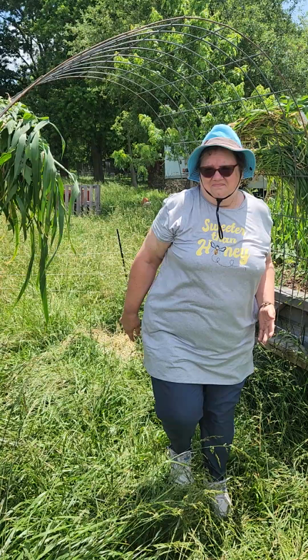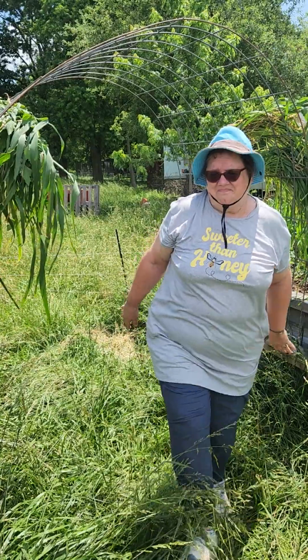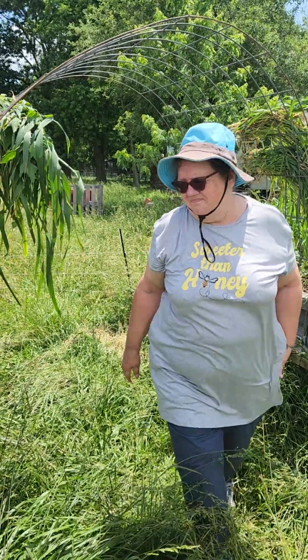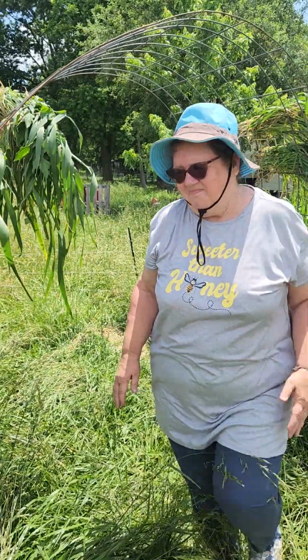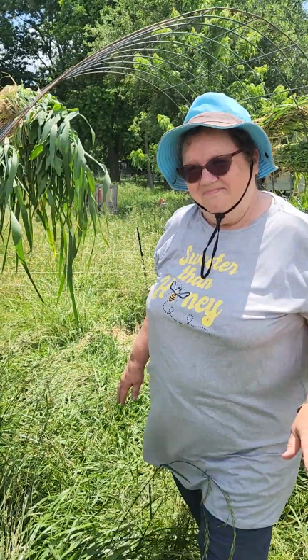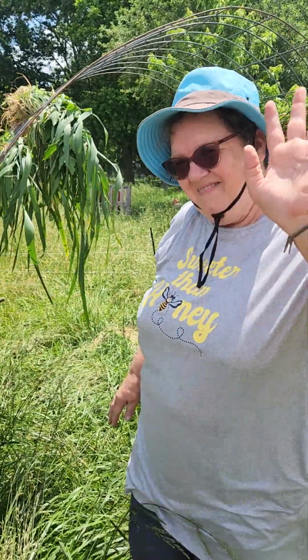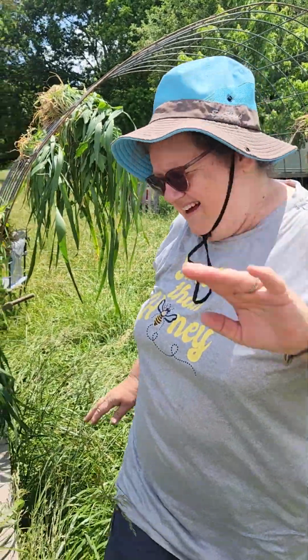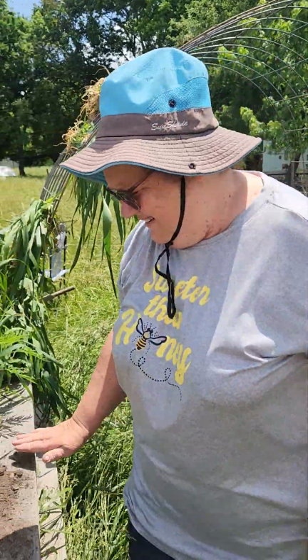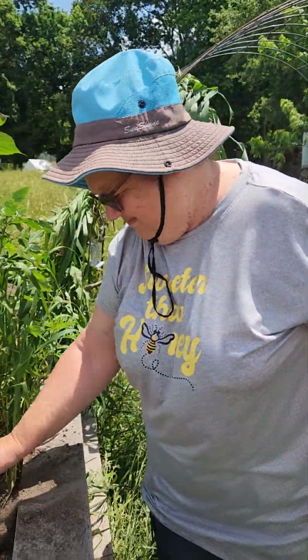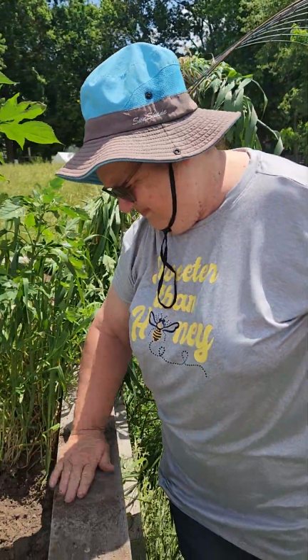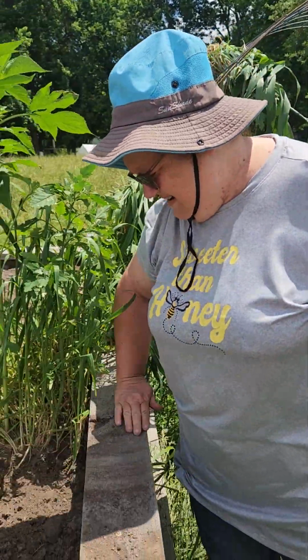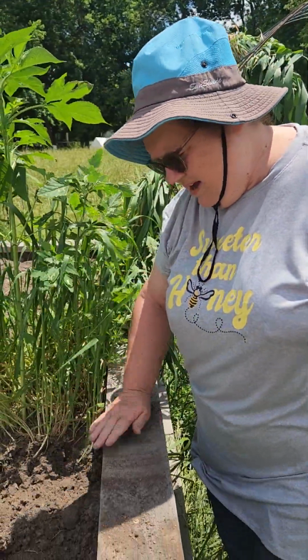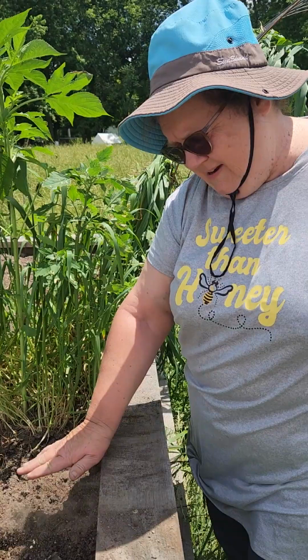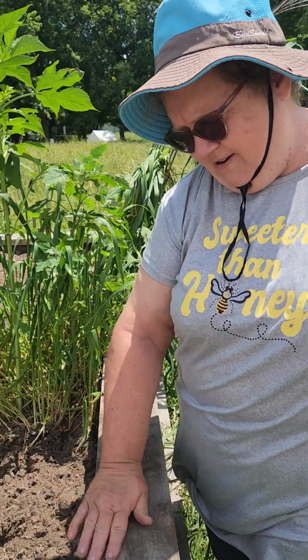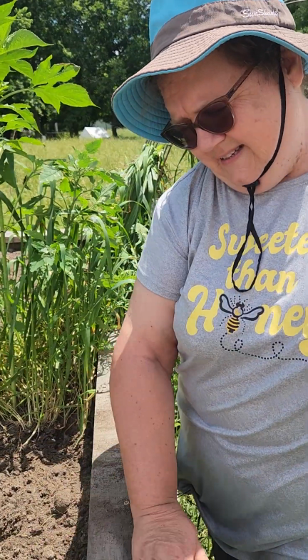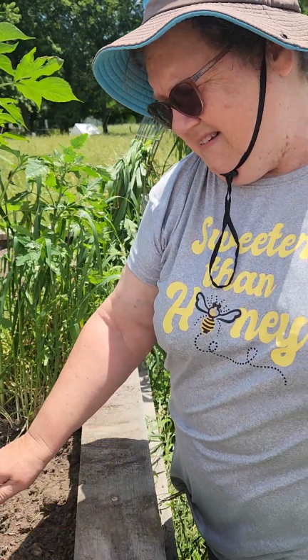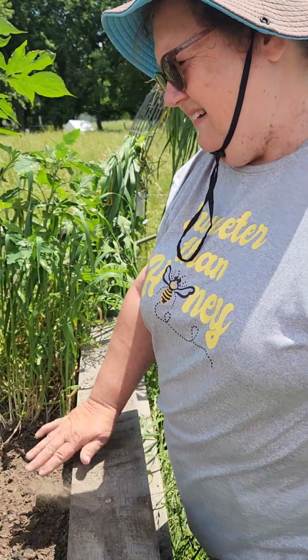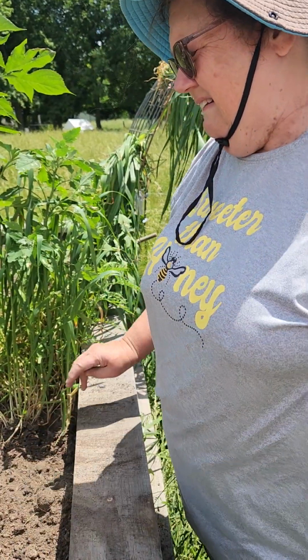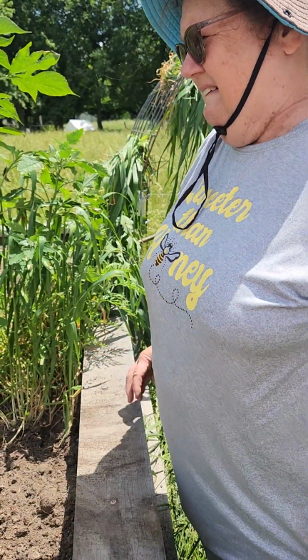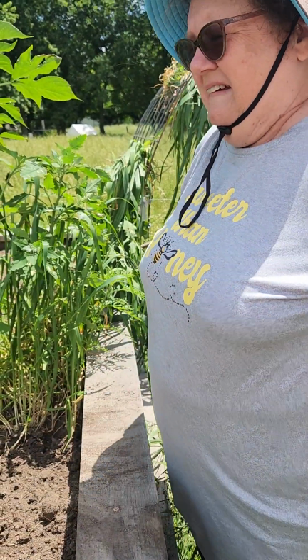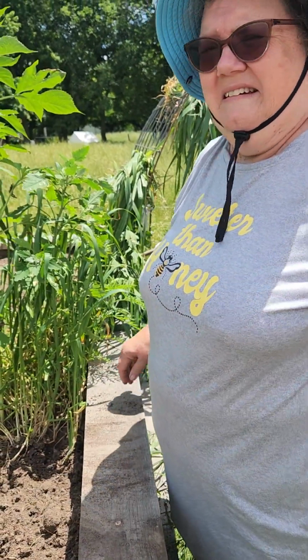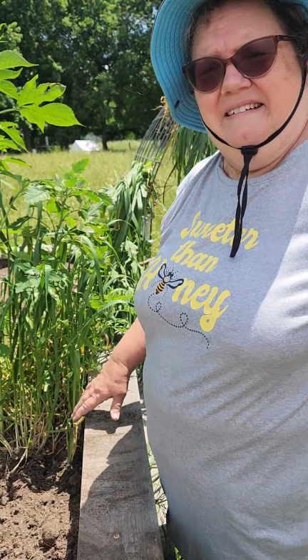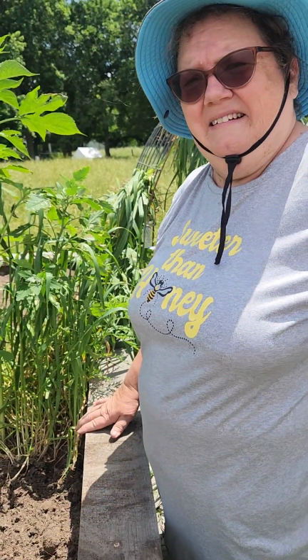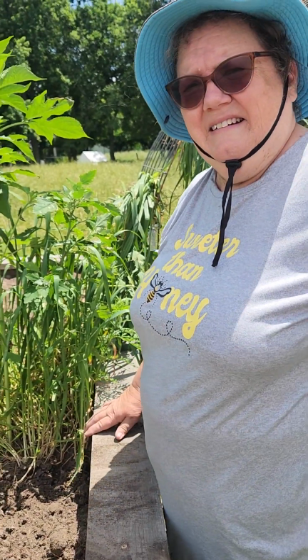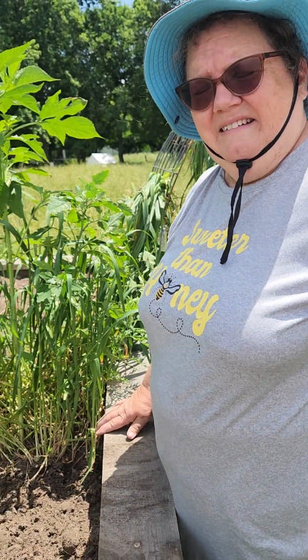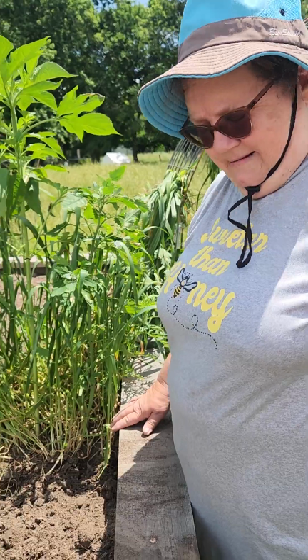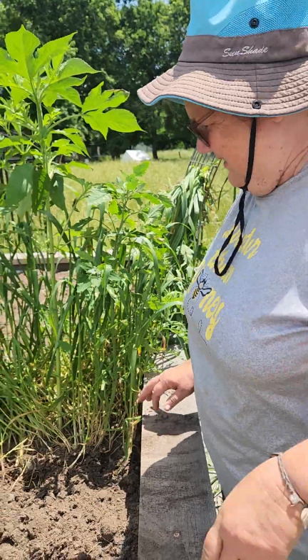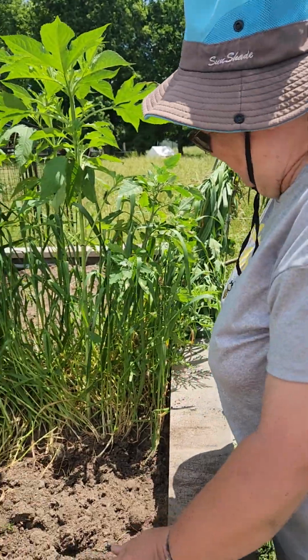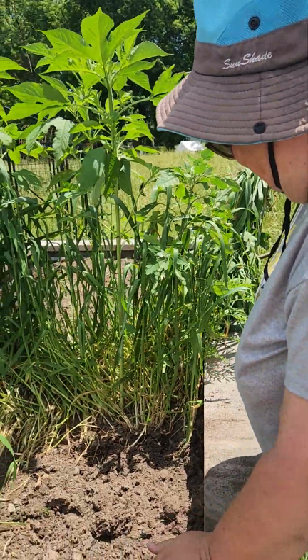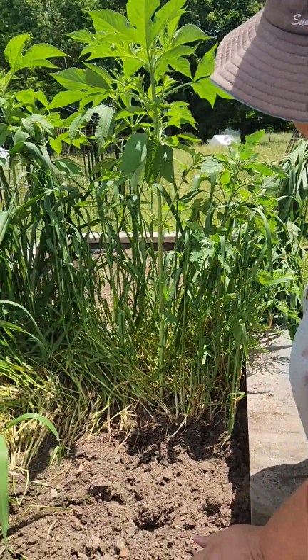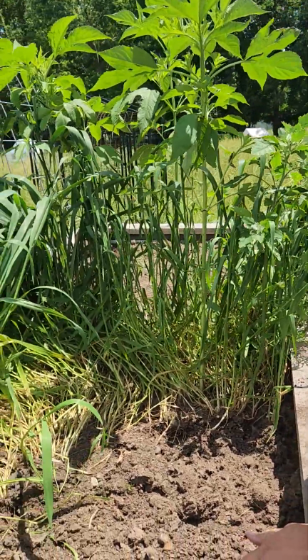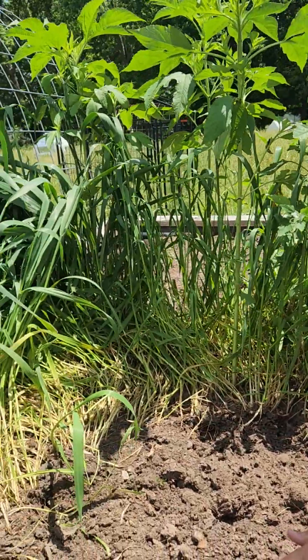Hi Nacho Grandma! Hi. Where are you at? I'm at my raised garden beds. It says you're sweeter than honey. That's your B-shirt? That's my B-shirt.